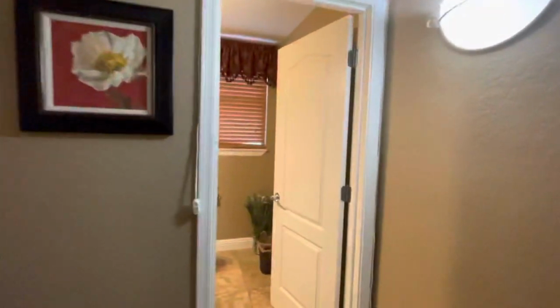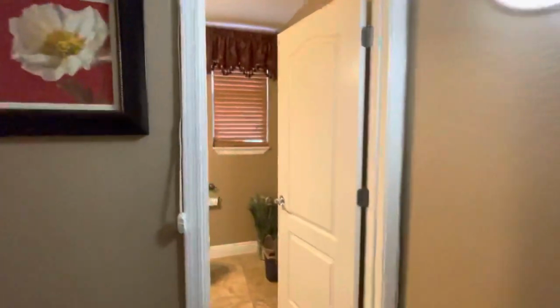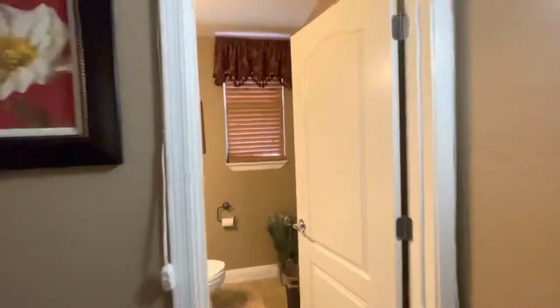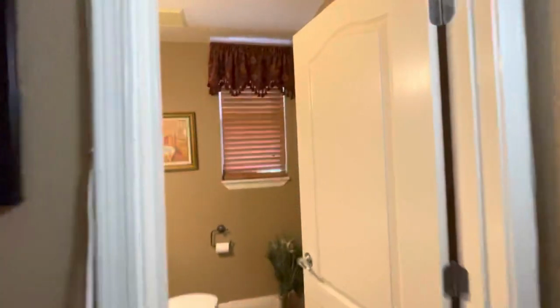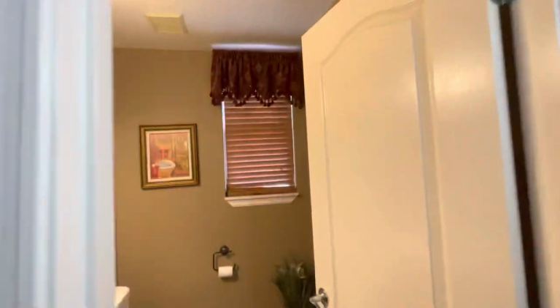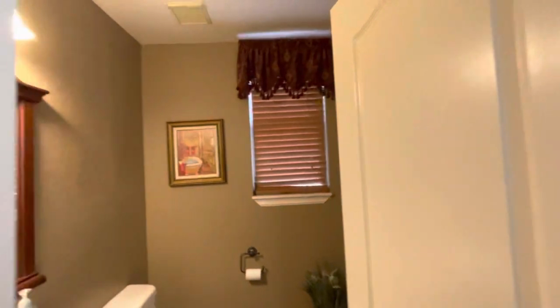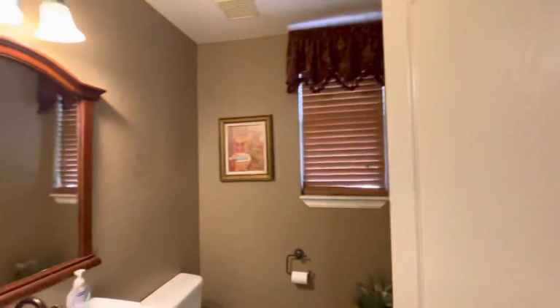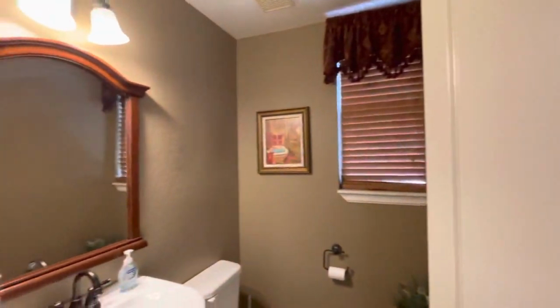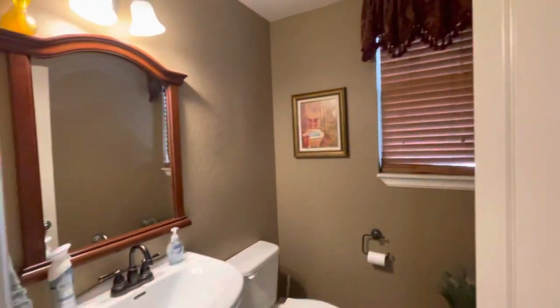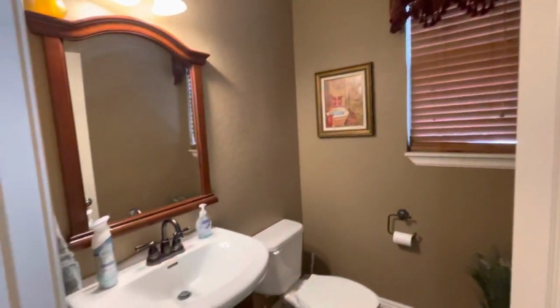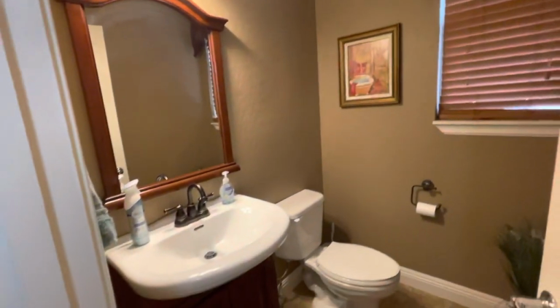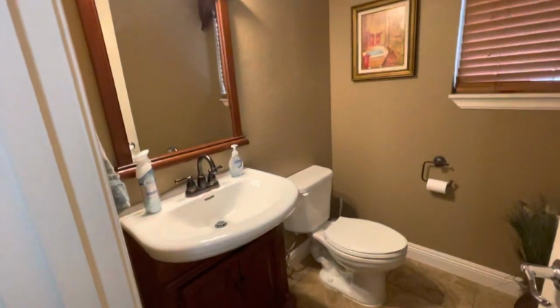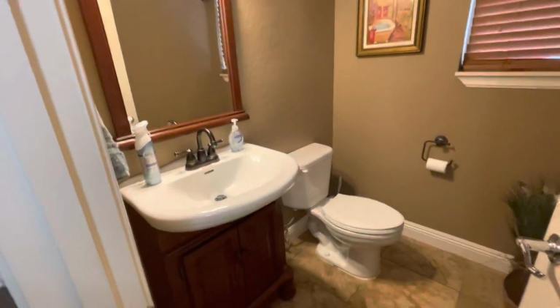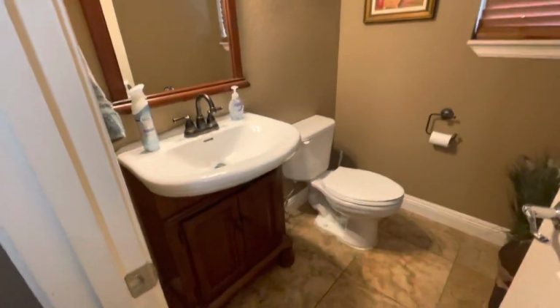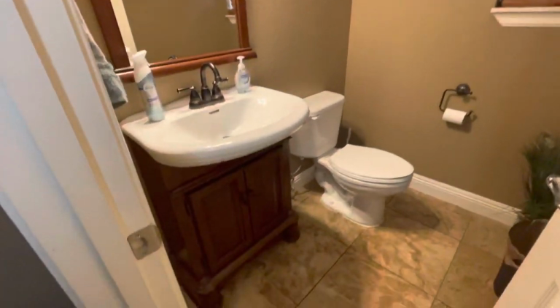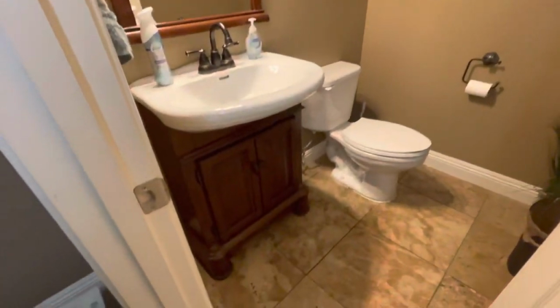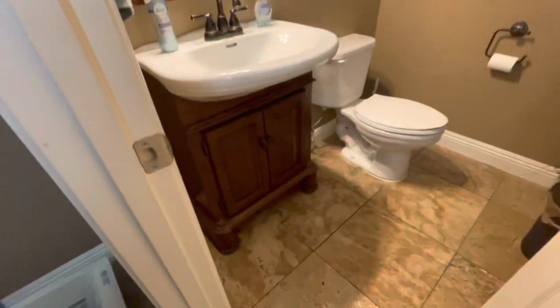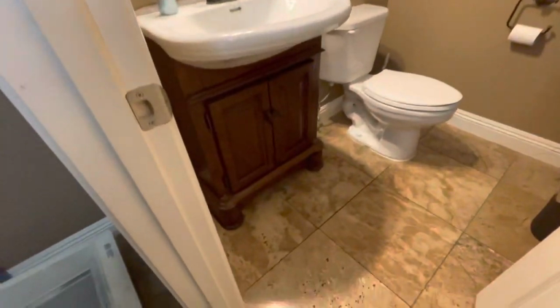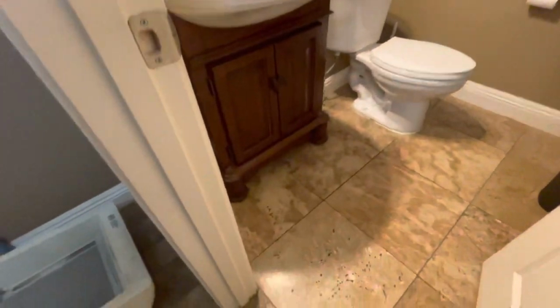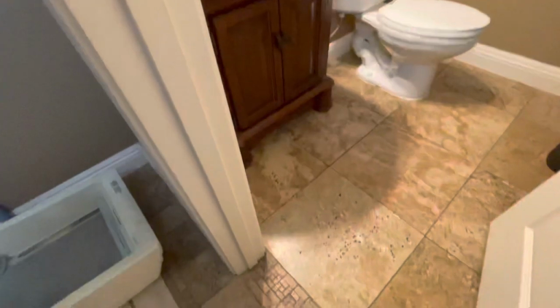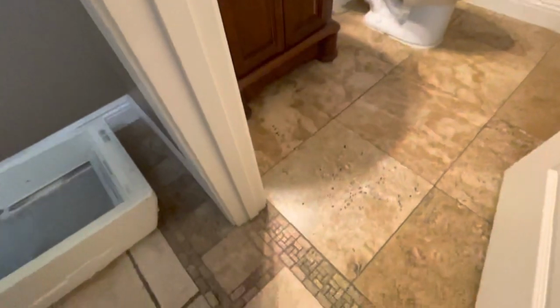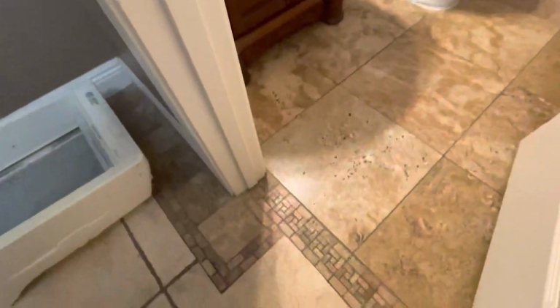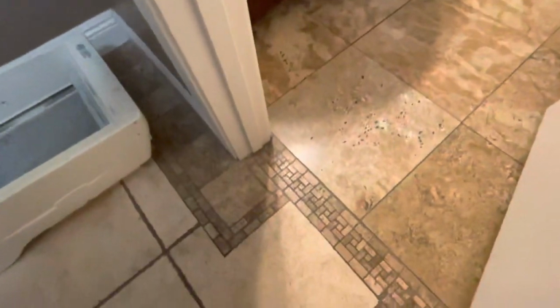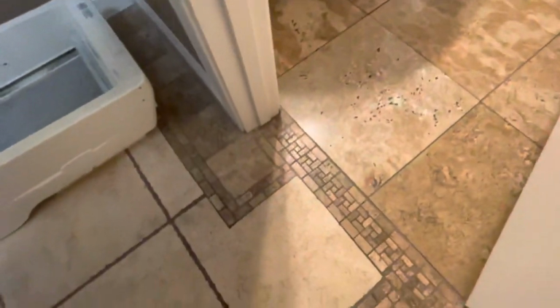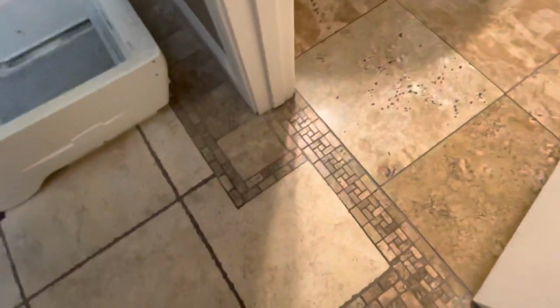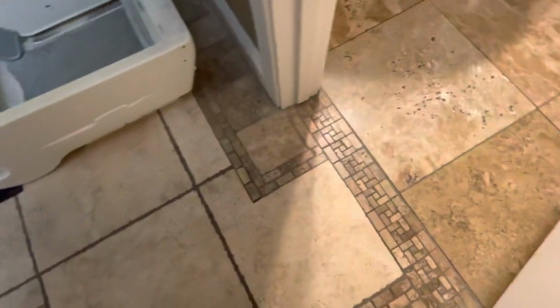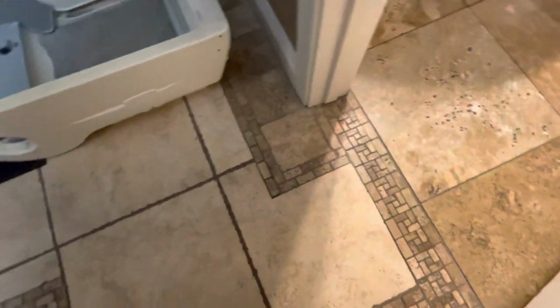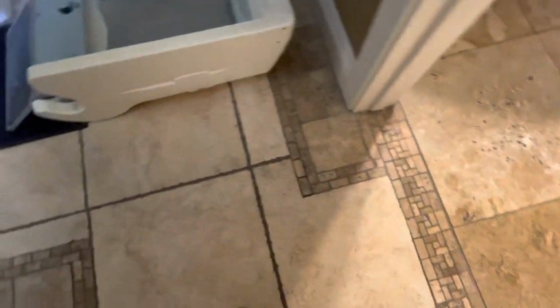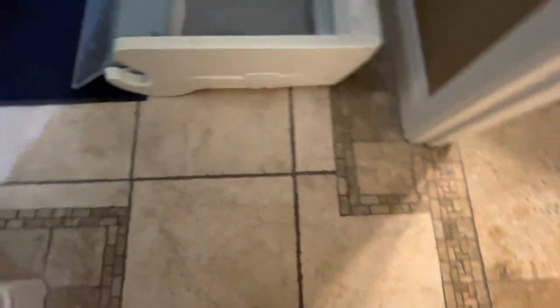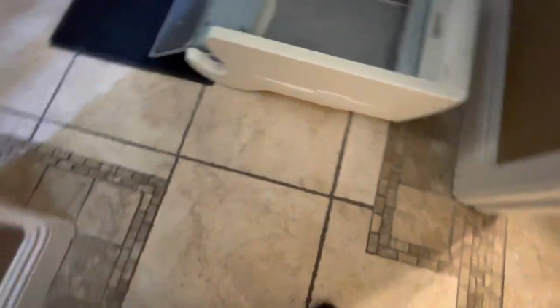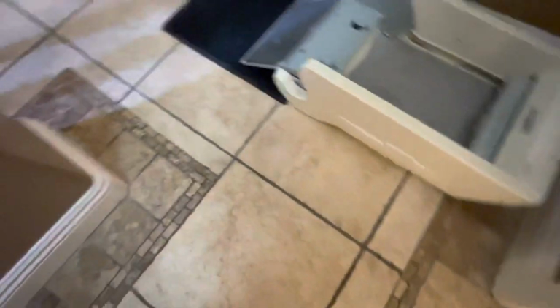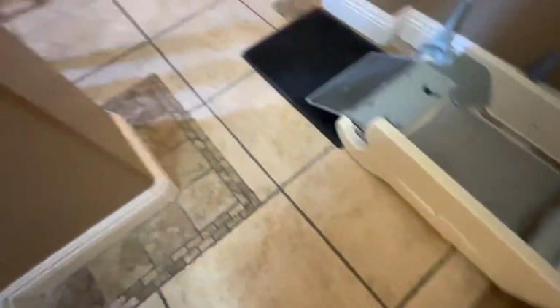This is your guest bath - half-bath downstairs. And I want to show you the travertine flooring; there's quite a bit of it throughout the home.